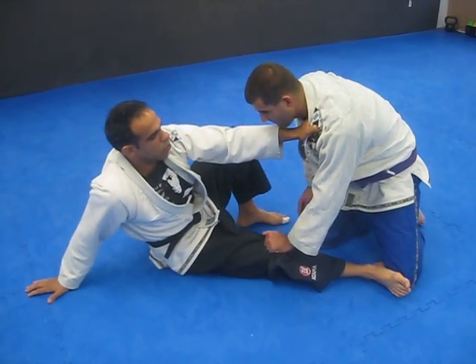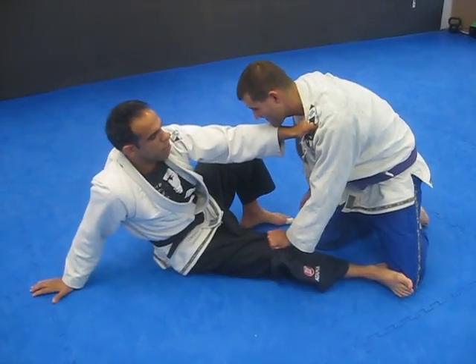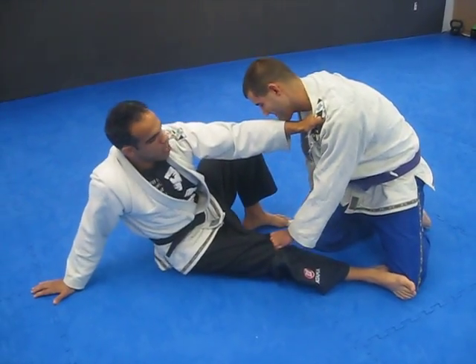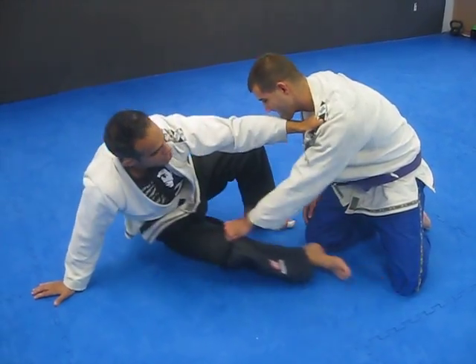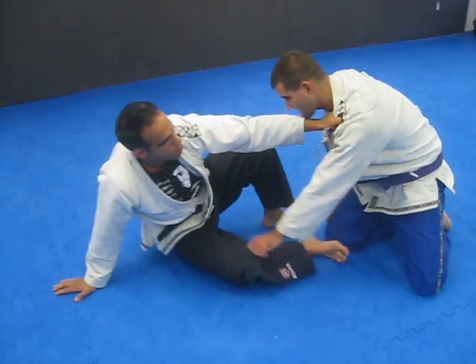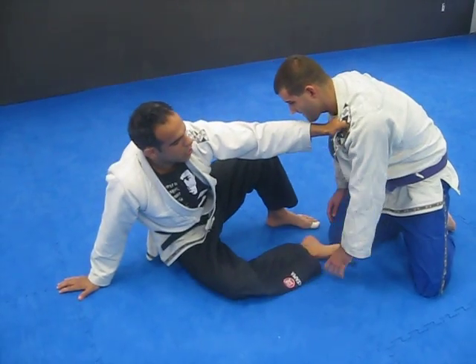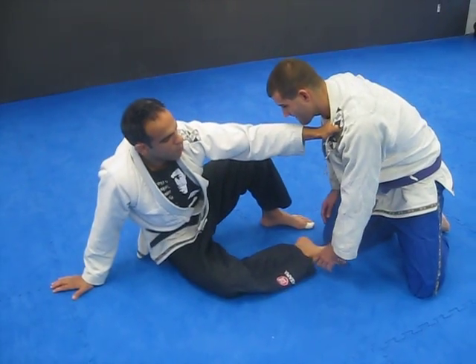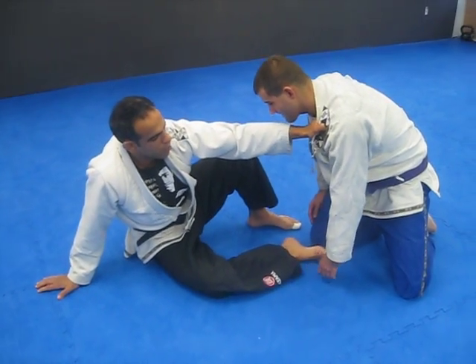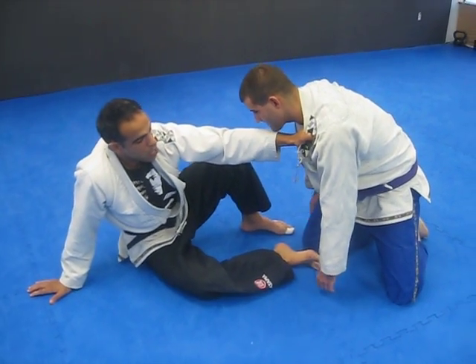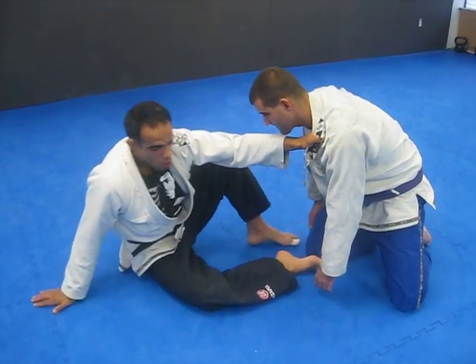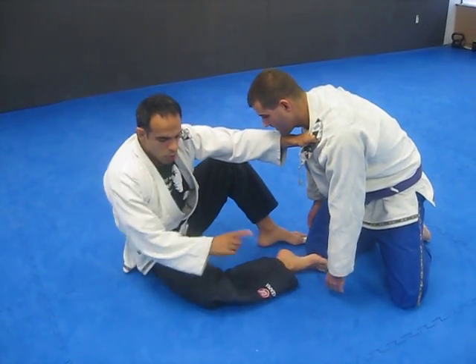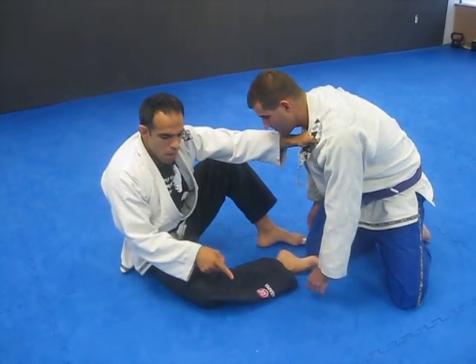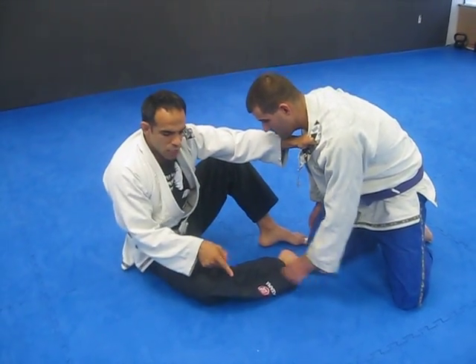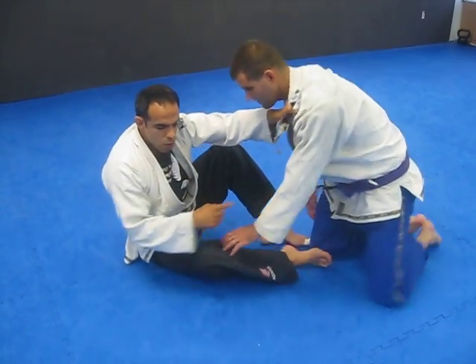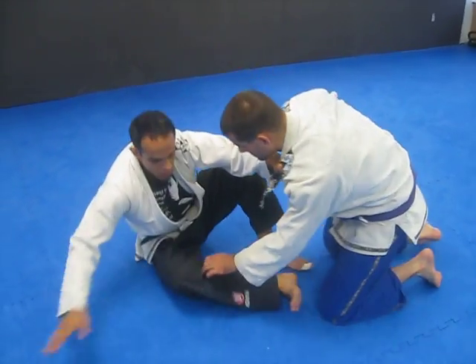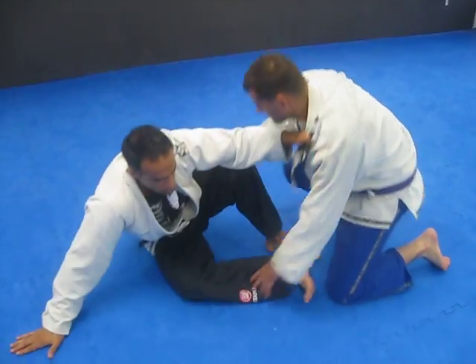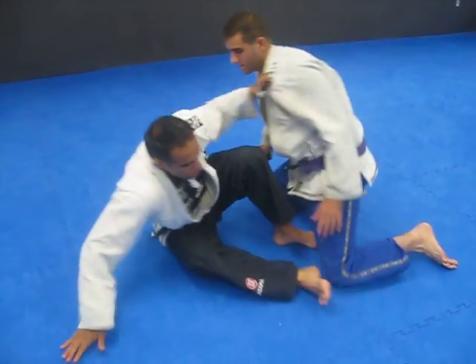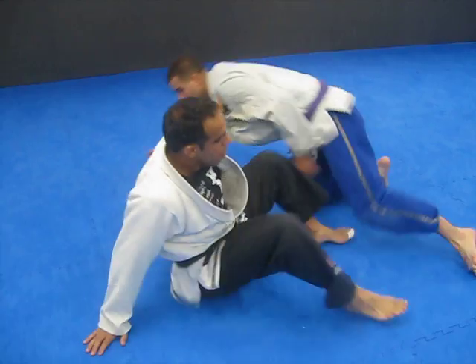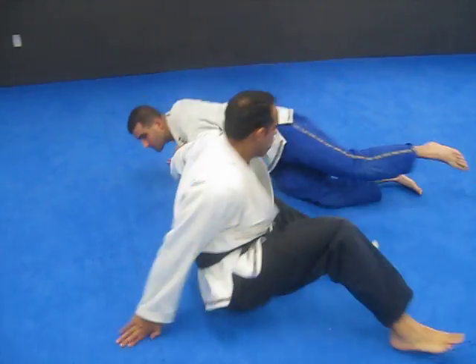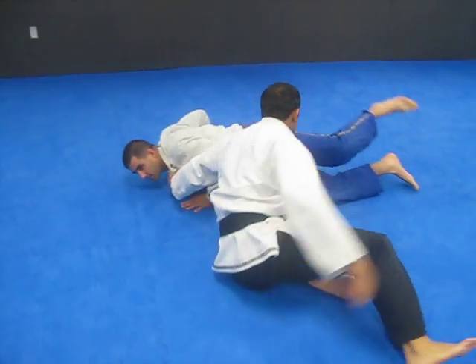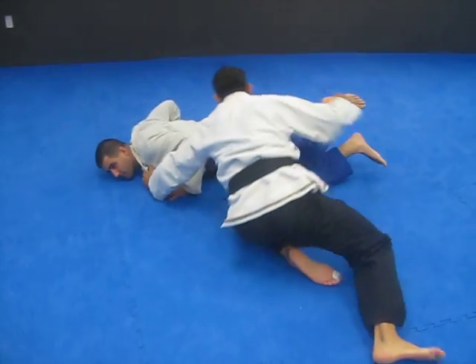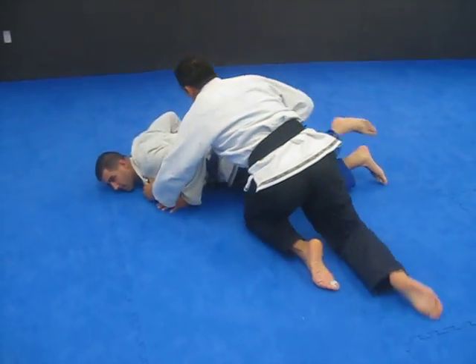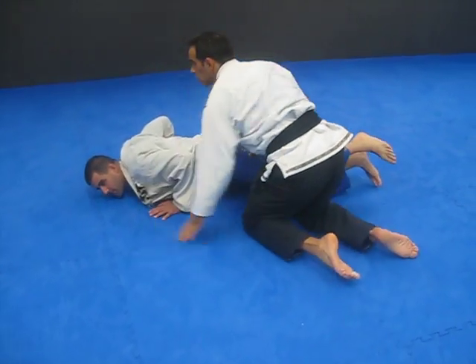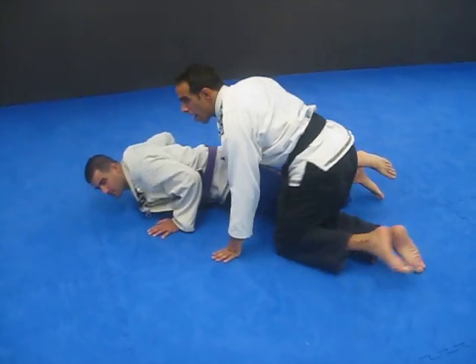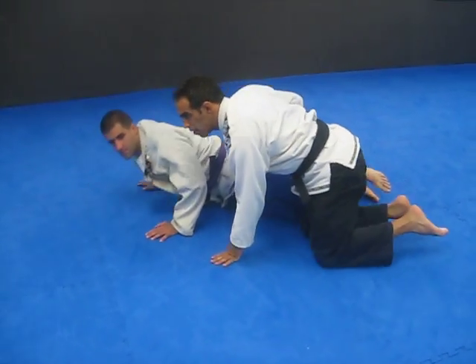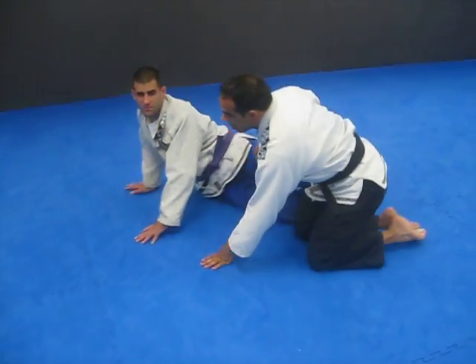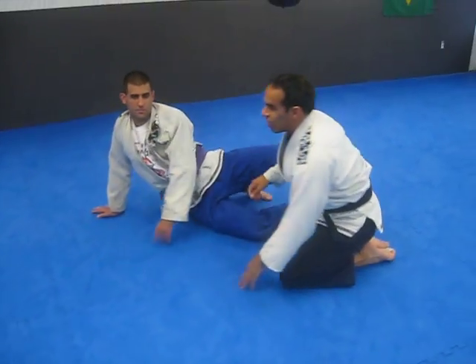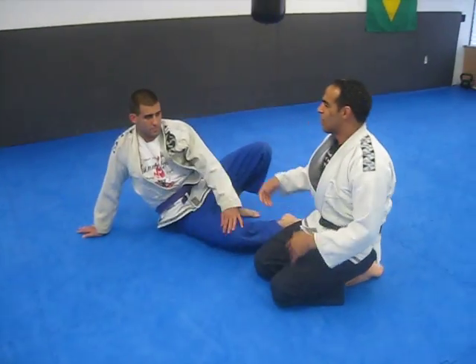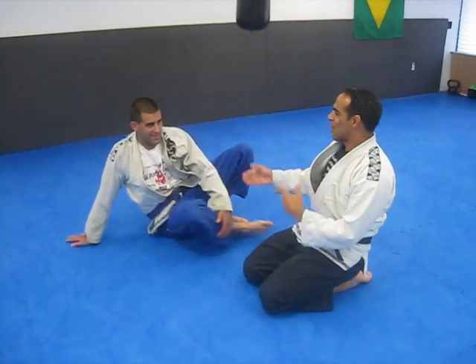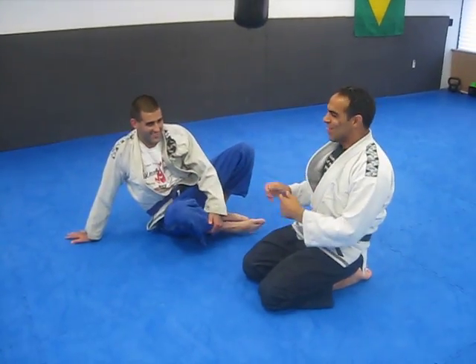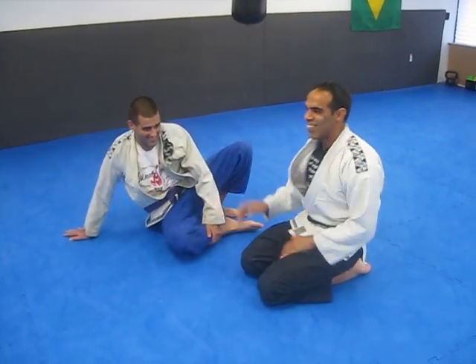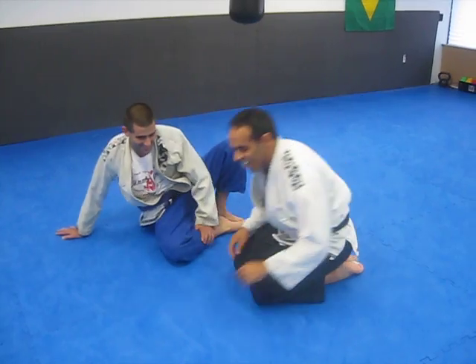Now try to come into me — it makes it difficult for him. He doesn't want to pass this side, so he passes the other side. You can drag. That was a little bit of a stunt move as he went down.